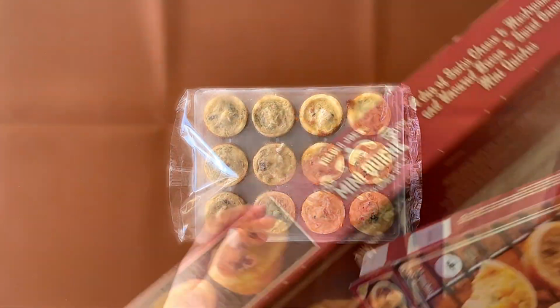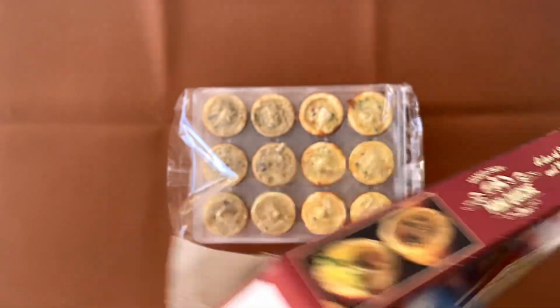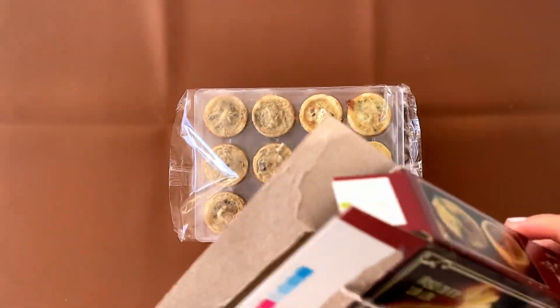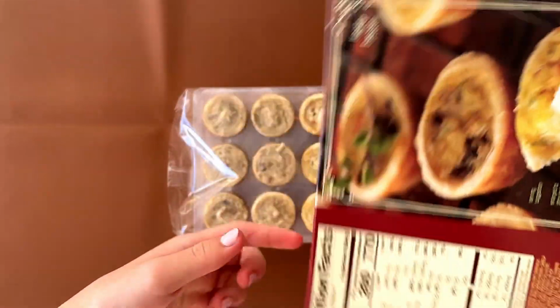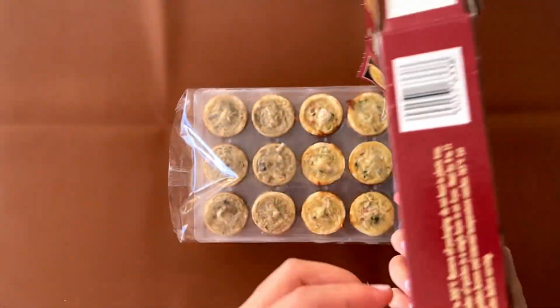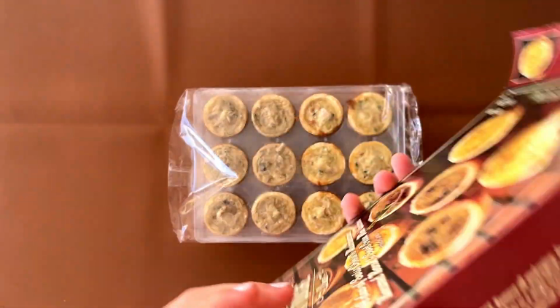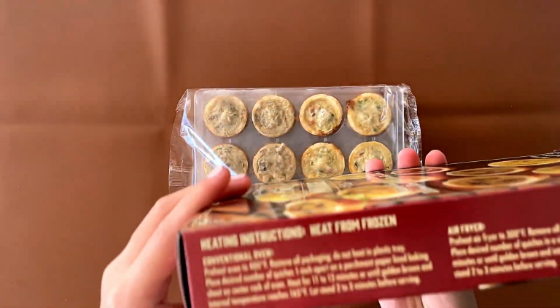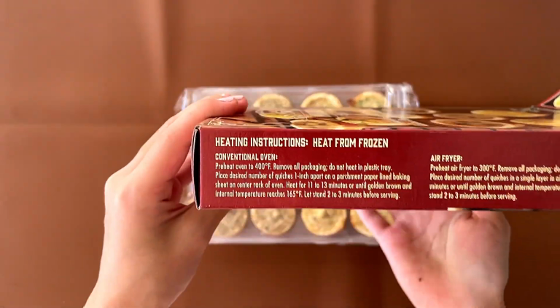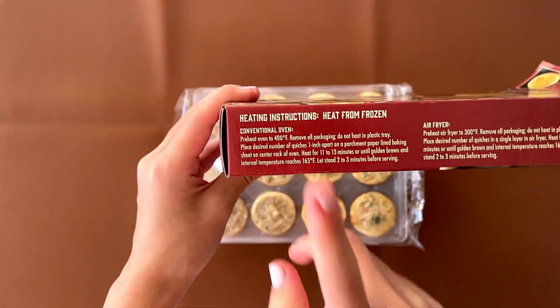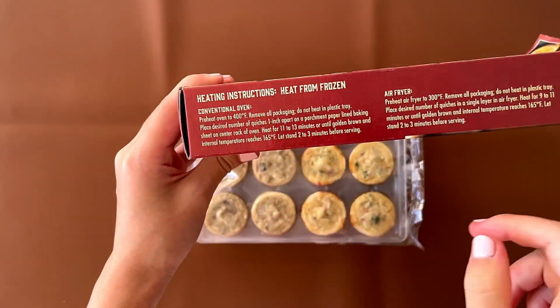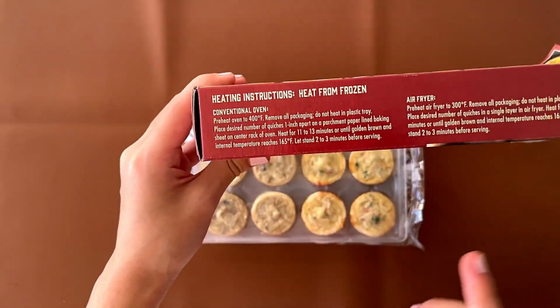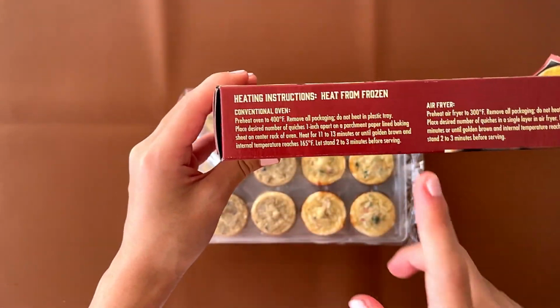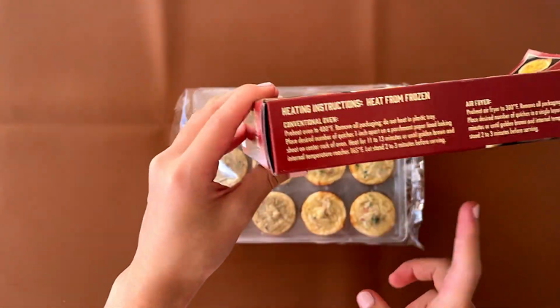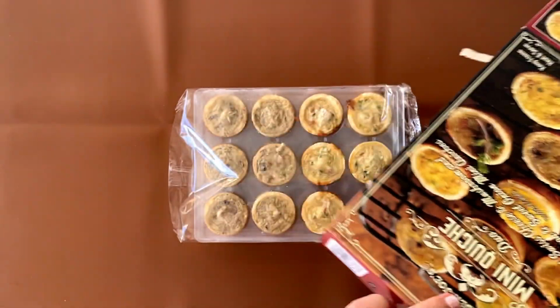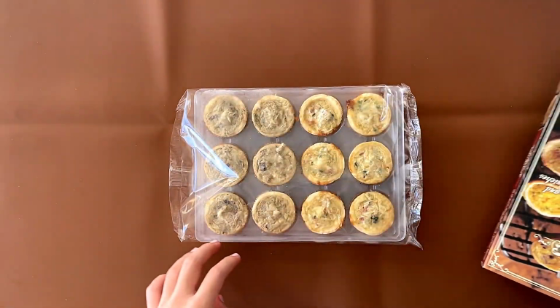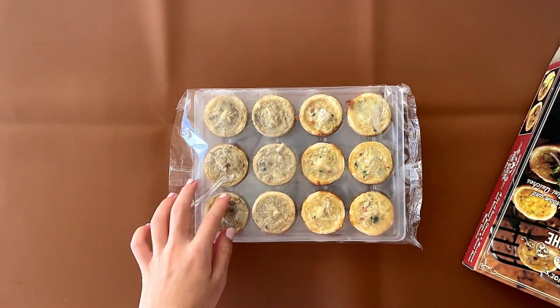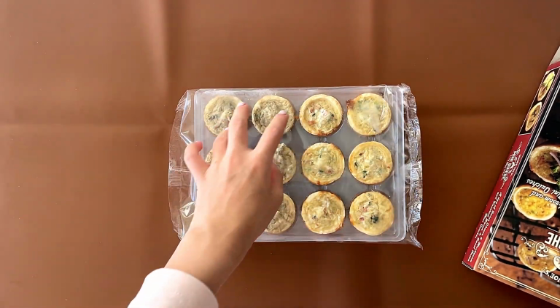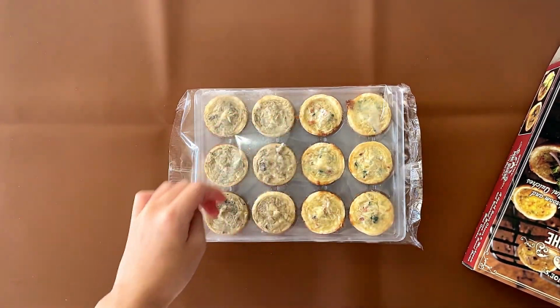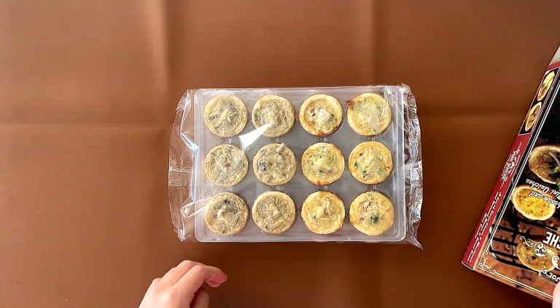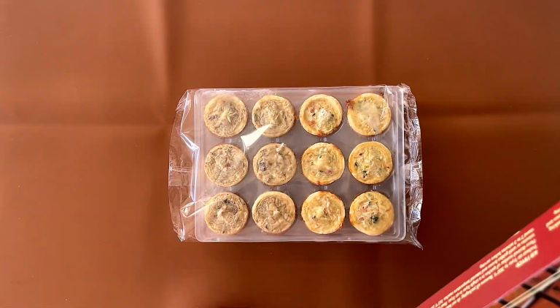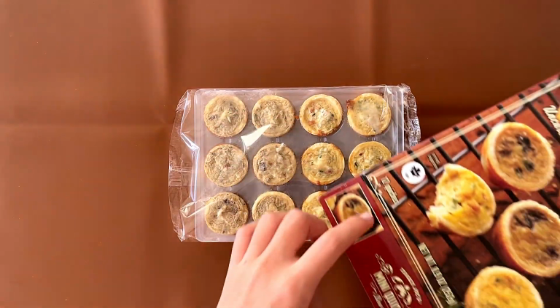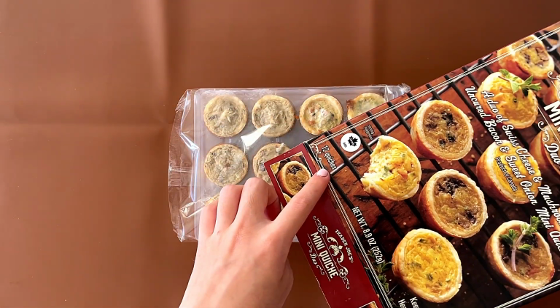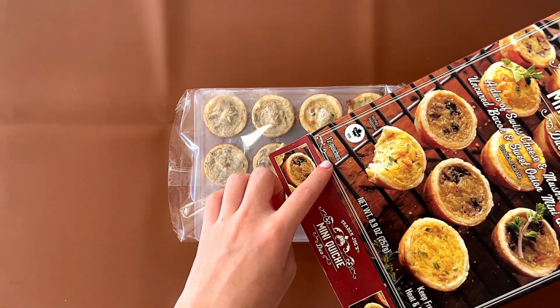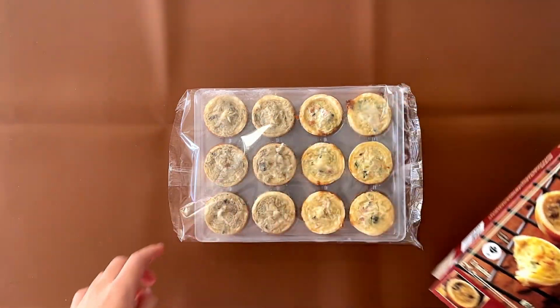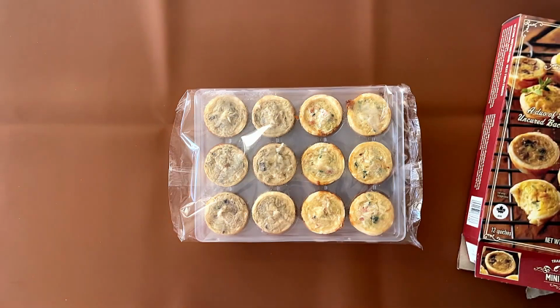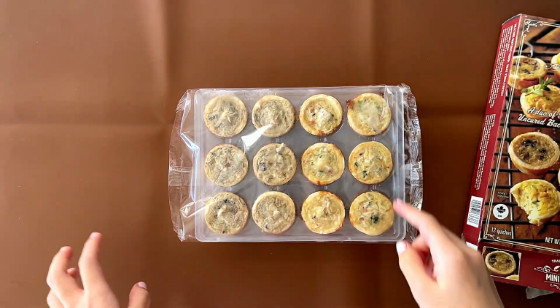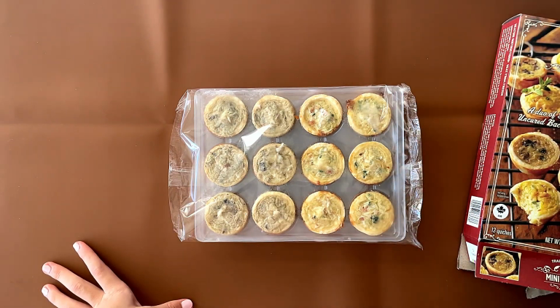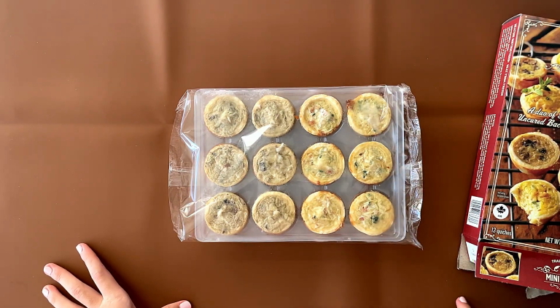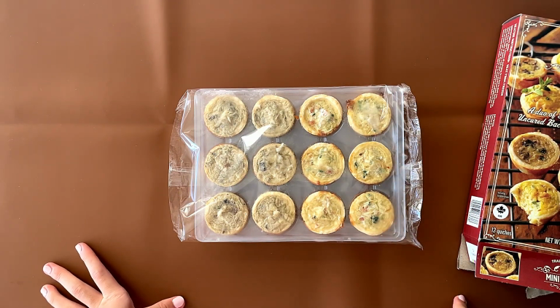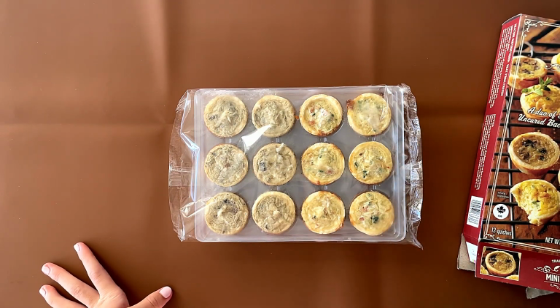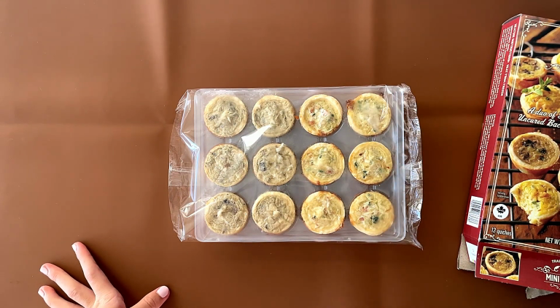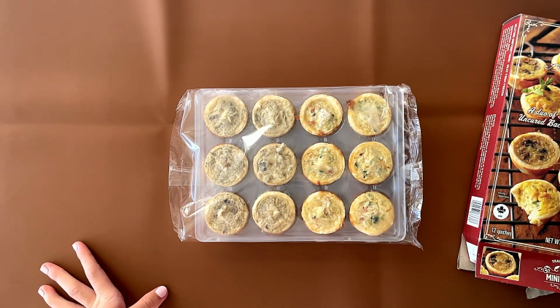The heating instructions are right here. Conventional oven or air fry — we're doing conventional oven. There are 12 of them; it says 12 quiches on the front as well. We're gonna heat all of them up and then we'll see what happens next.